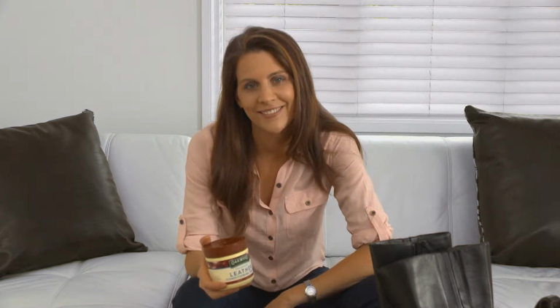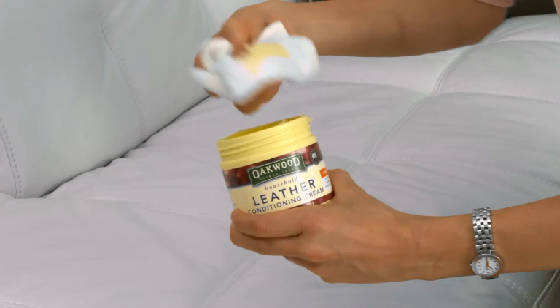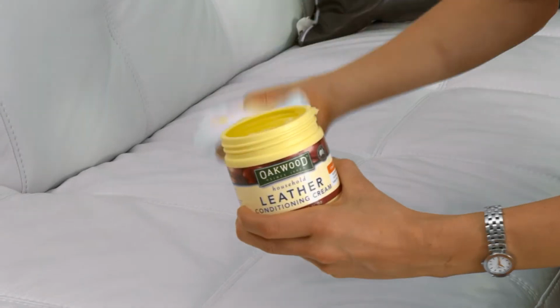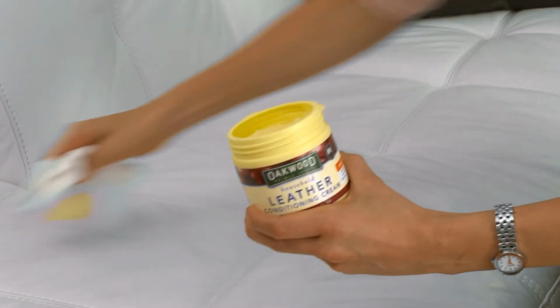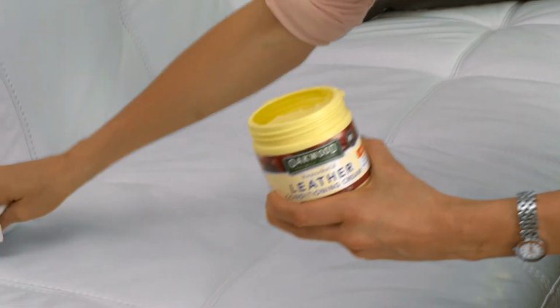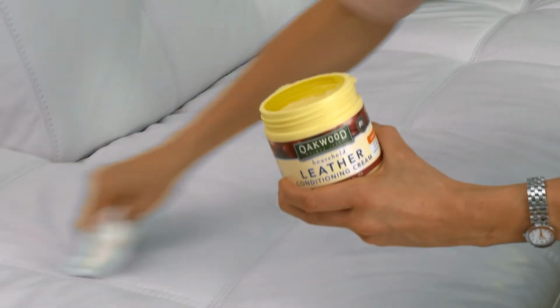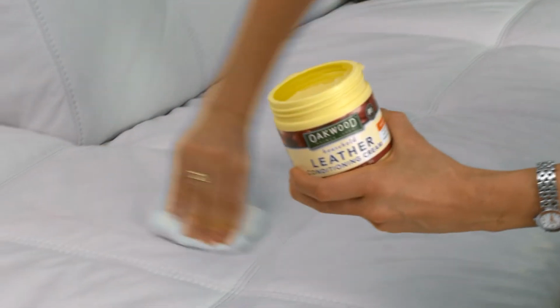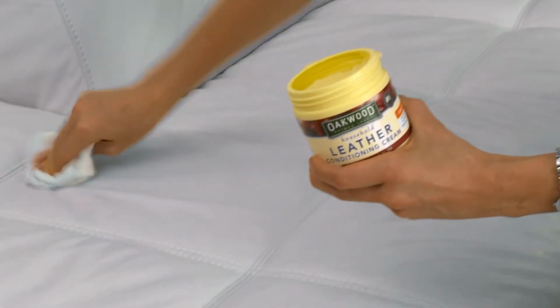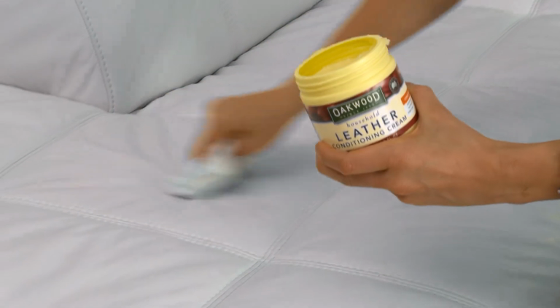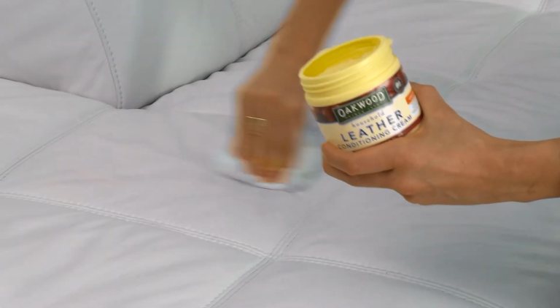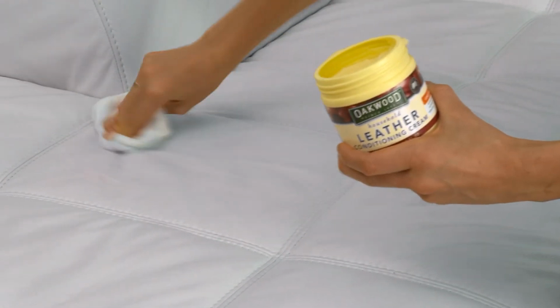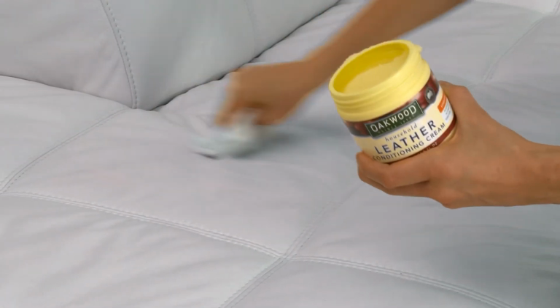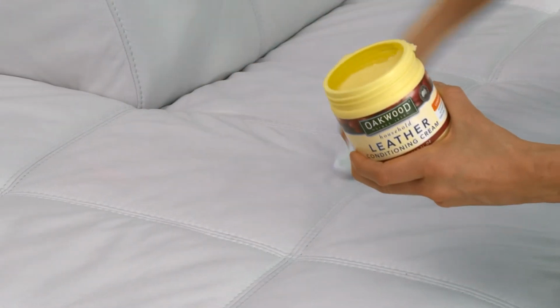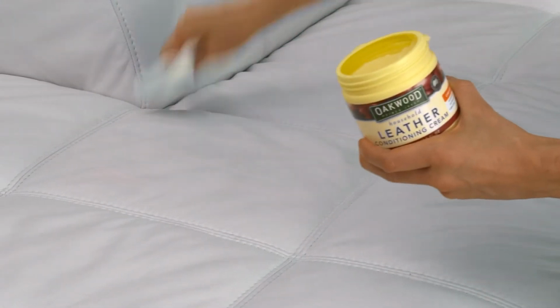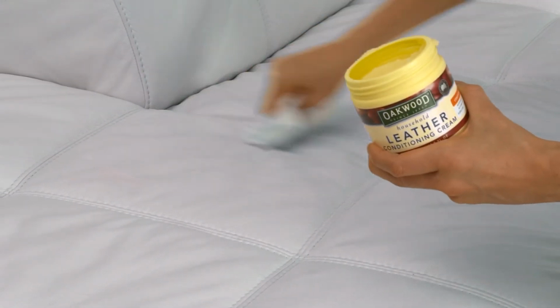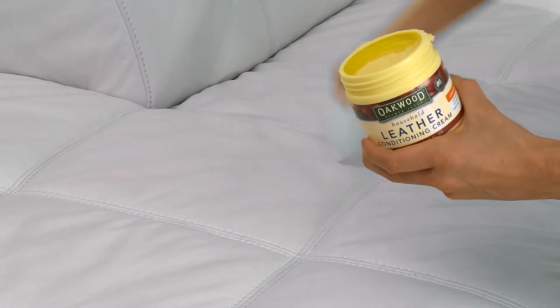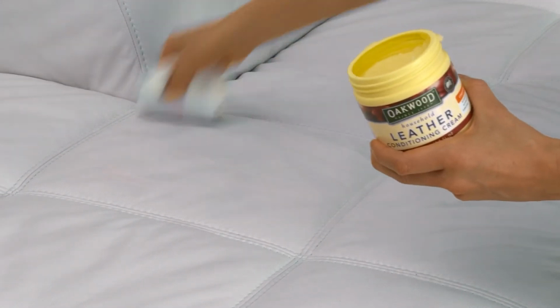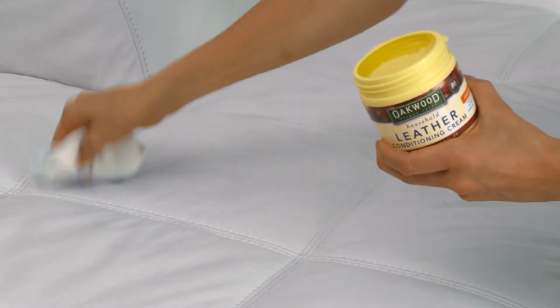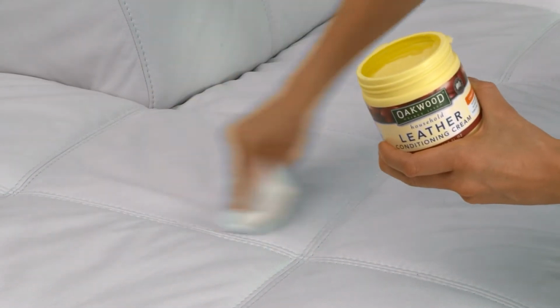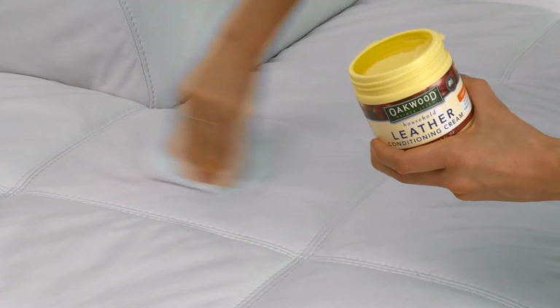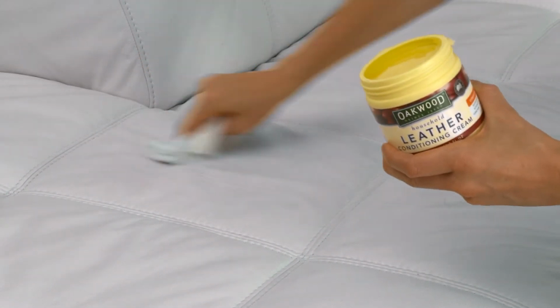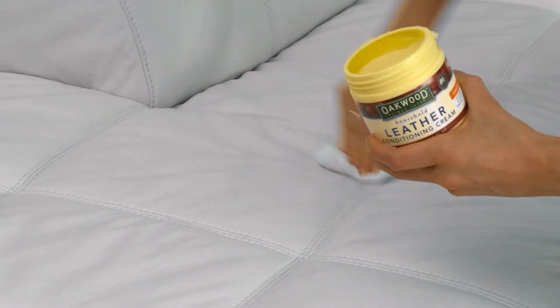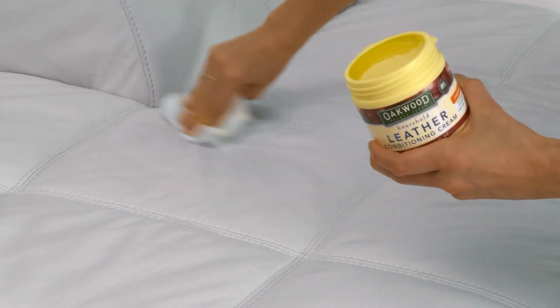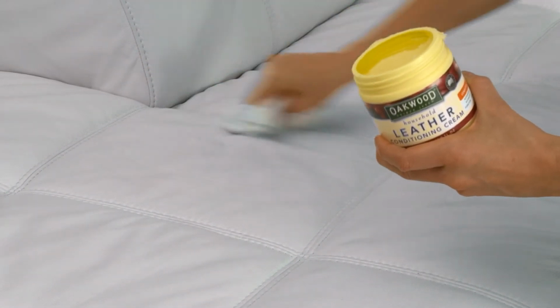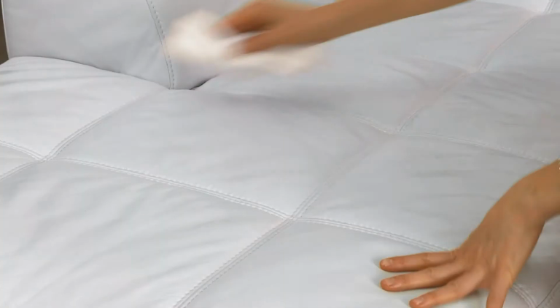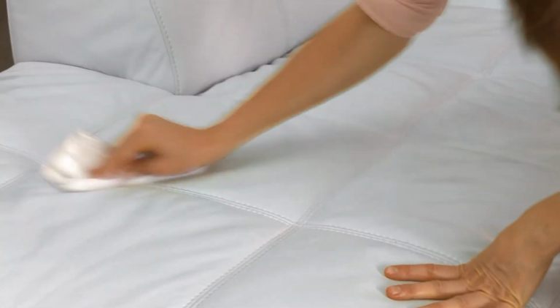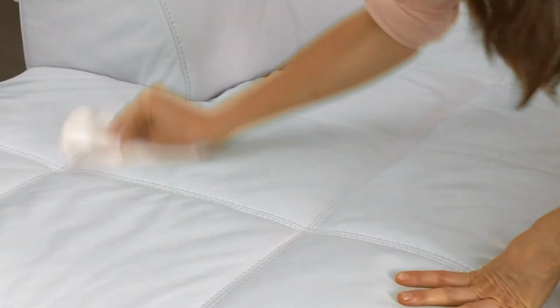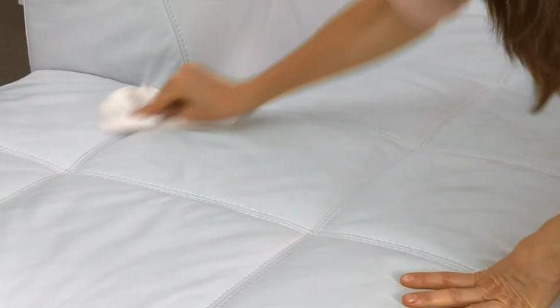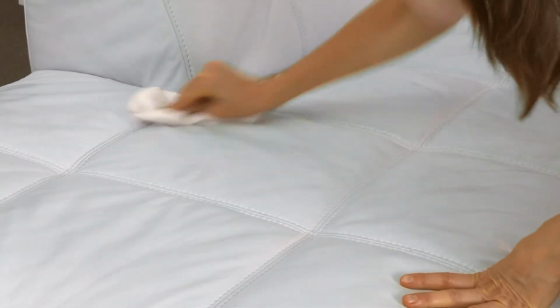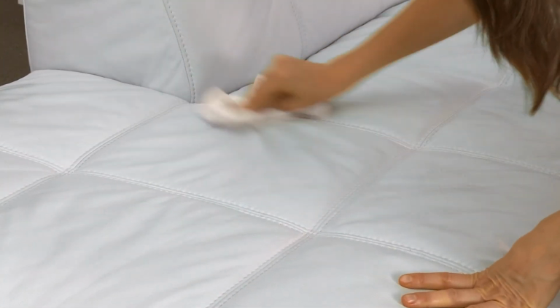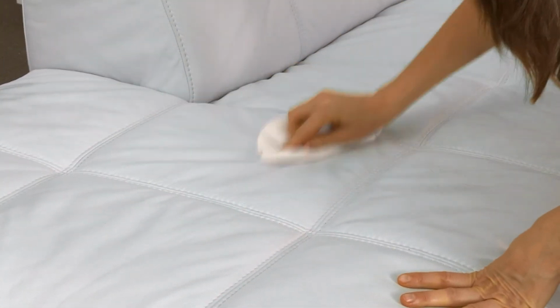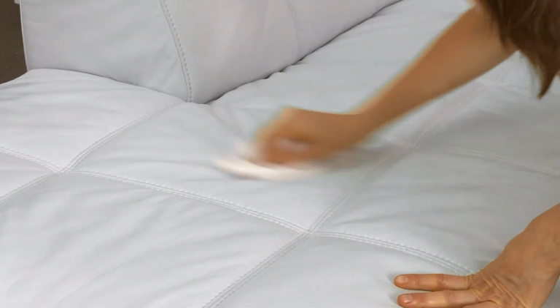Test in an inconspicuous area first, then apply with a soft cloth and allow the conditioner to penetrate into the leather for just a few minutes. Polish off the excess with a clean soft cloth.